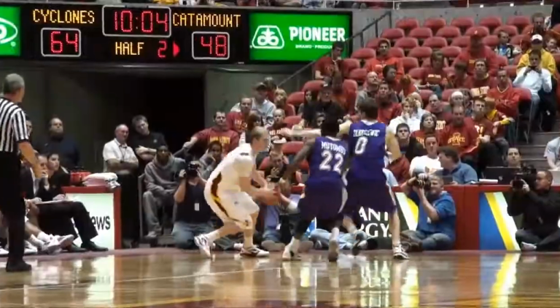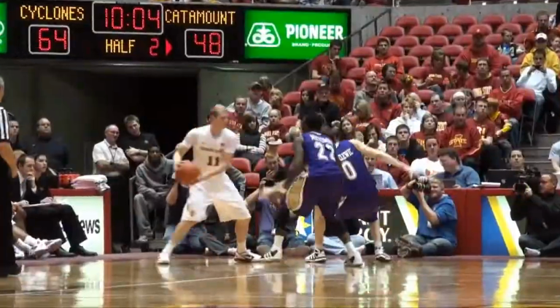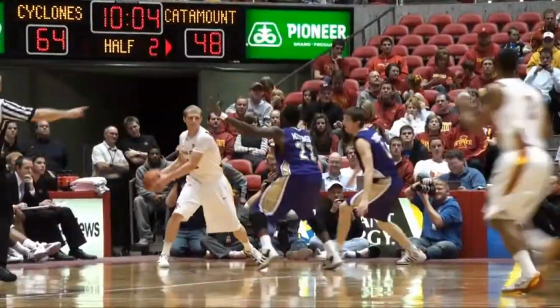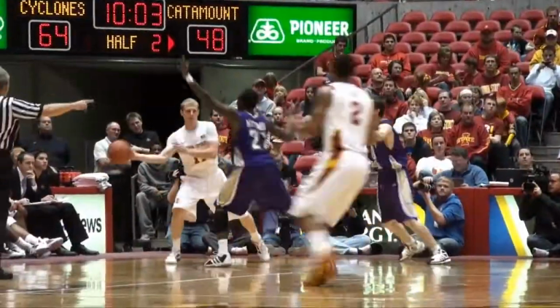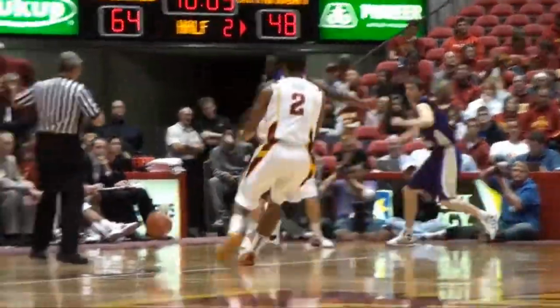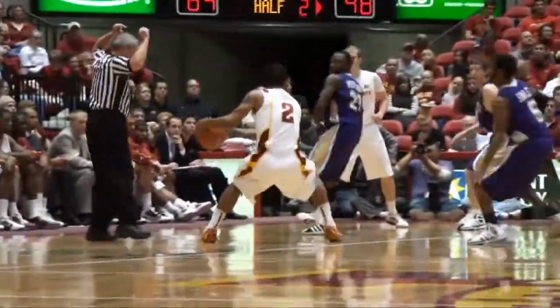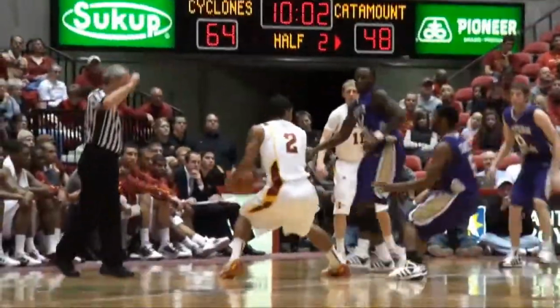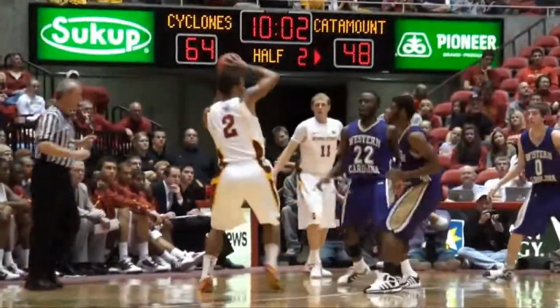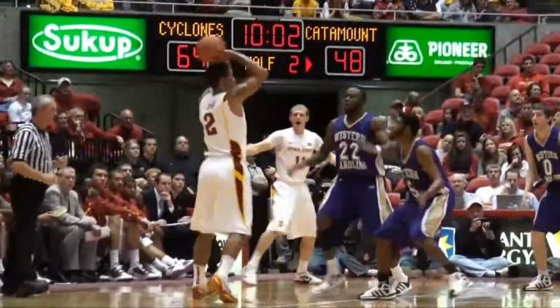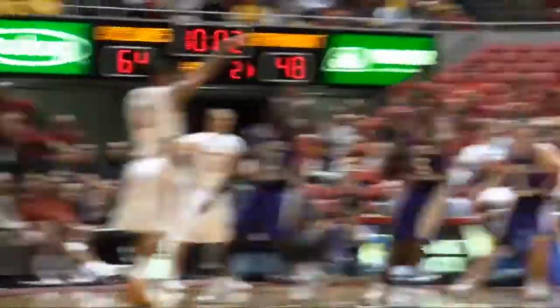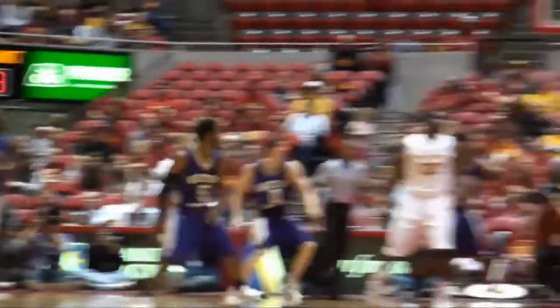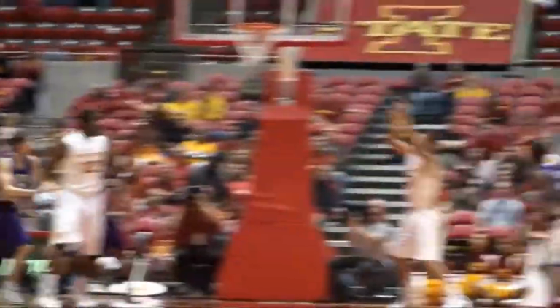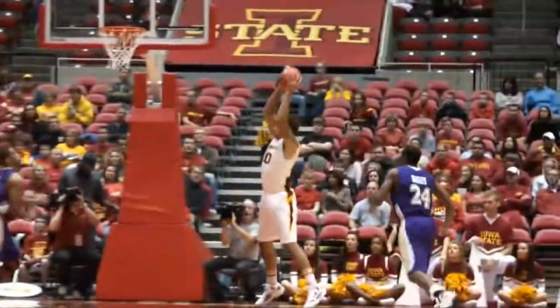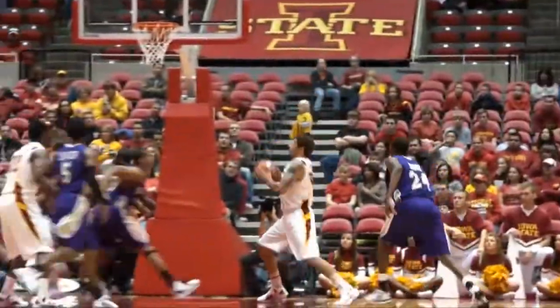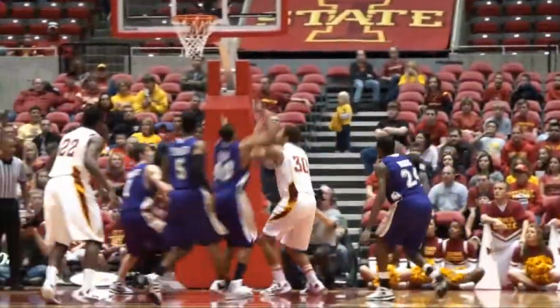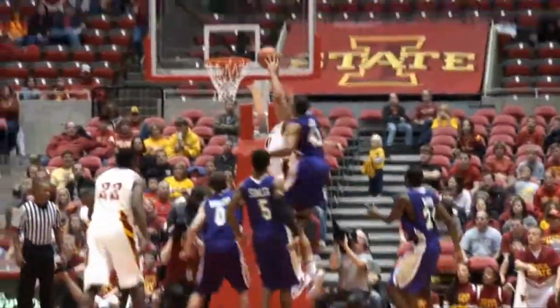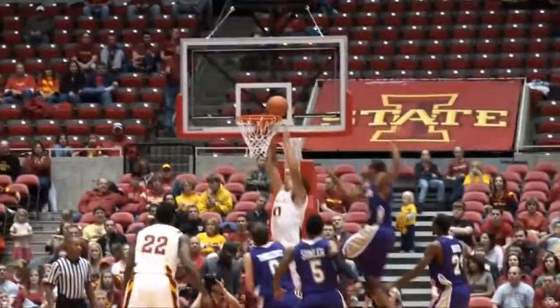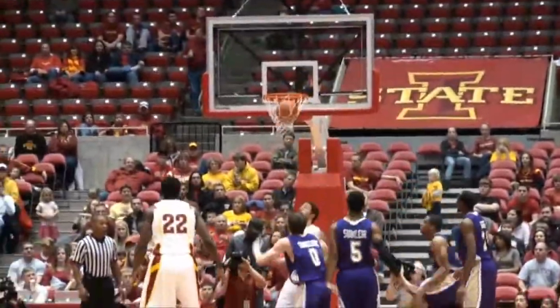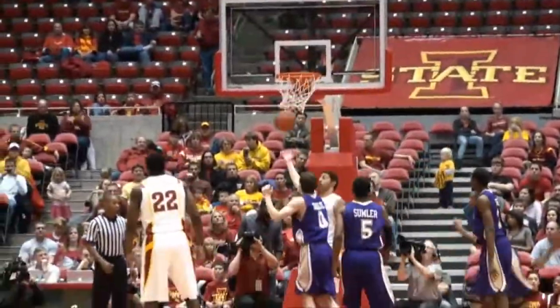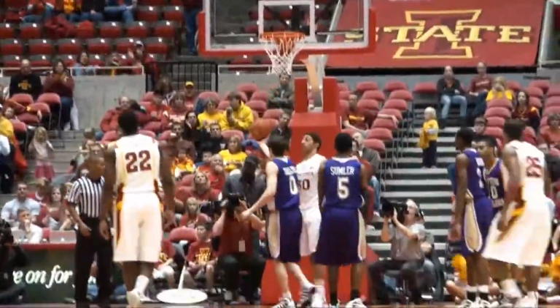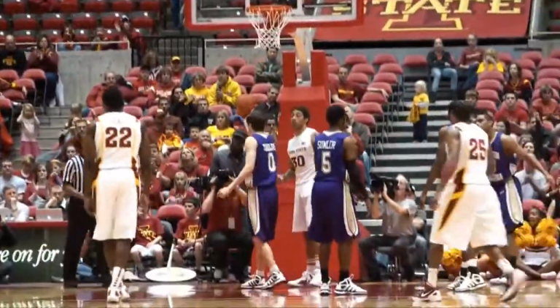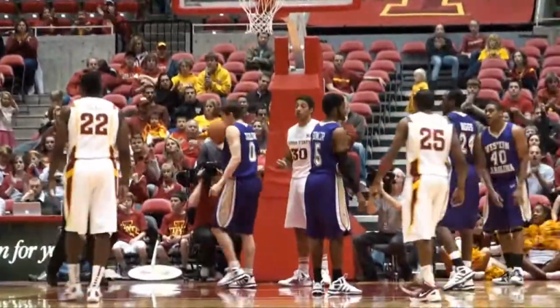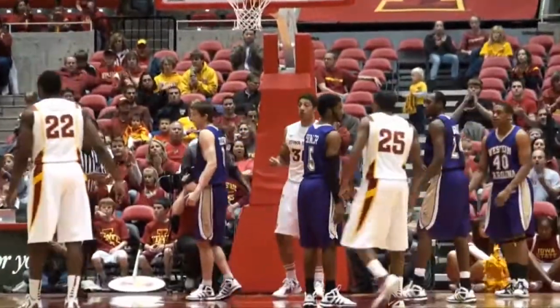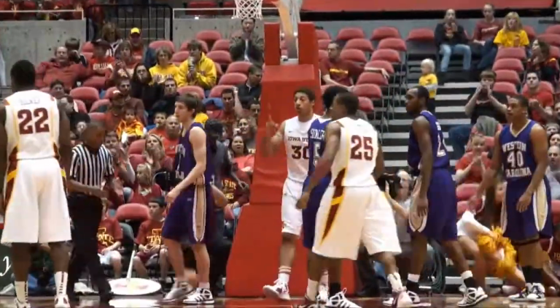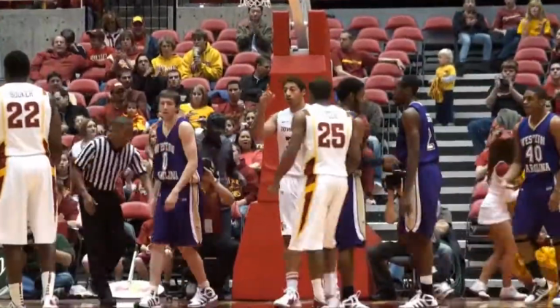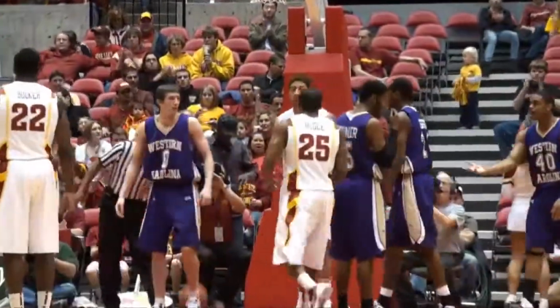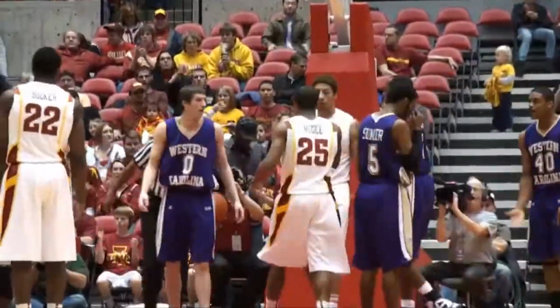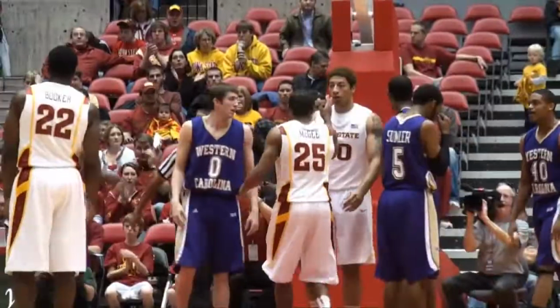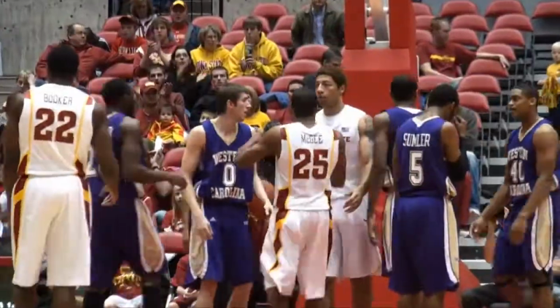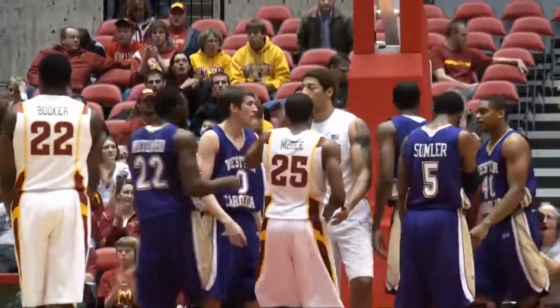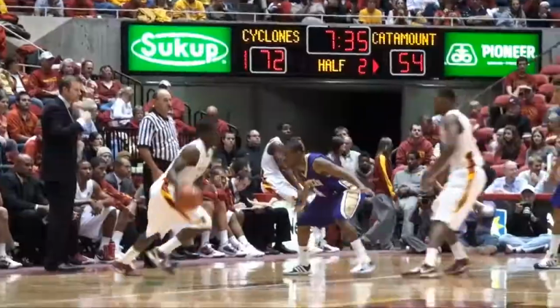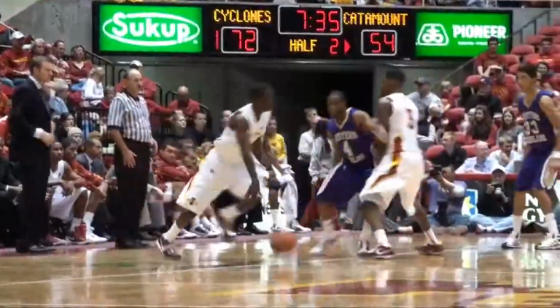Dribble, picks it up, bounces it out to Babb — five to shoot. A cross-court pass and Royce White tried to dunk it. Got it down, and he was fouled. Fifty-four.